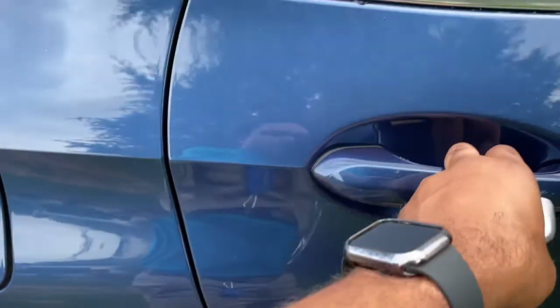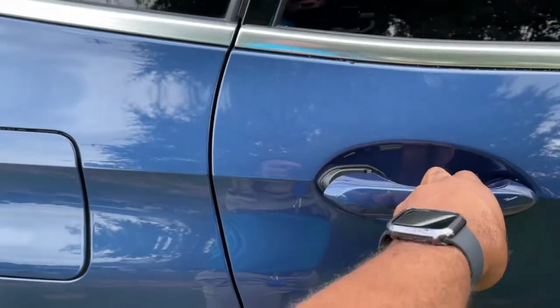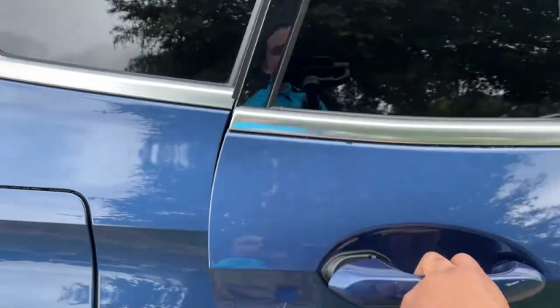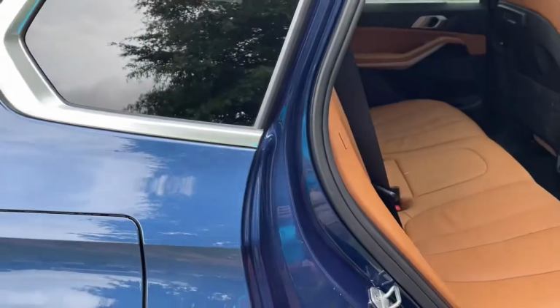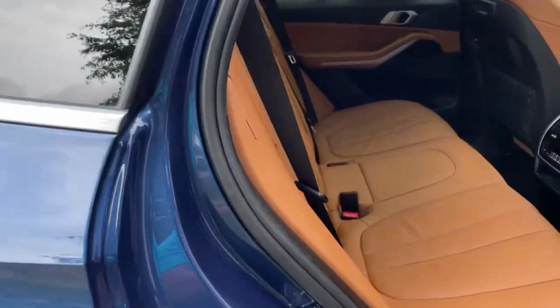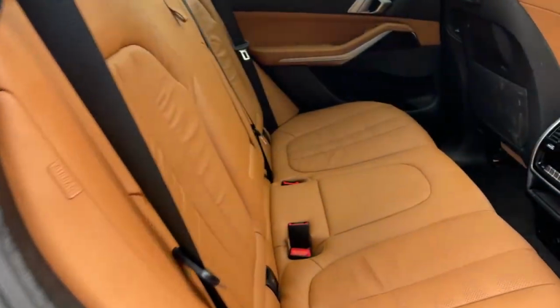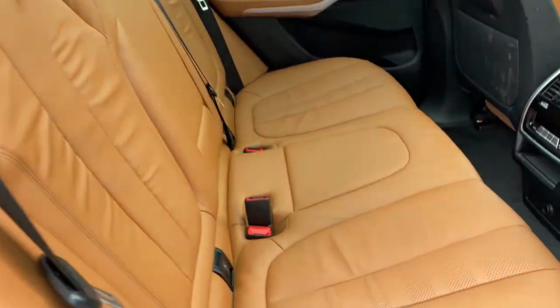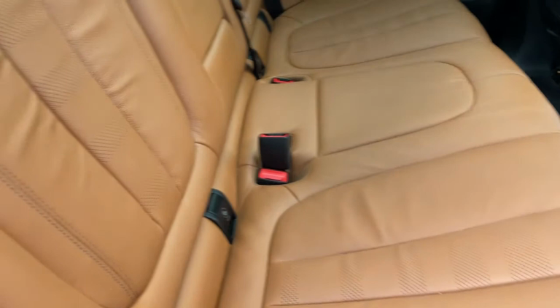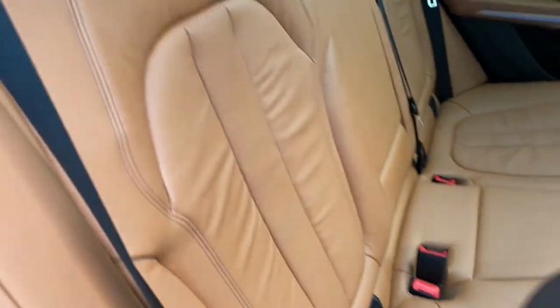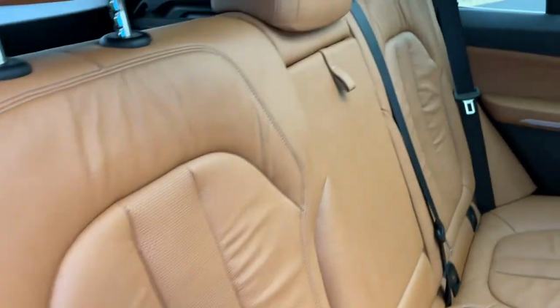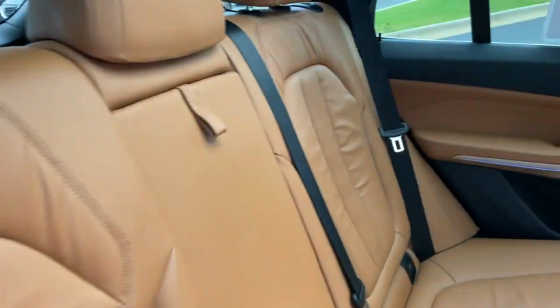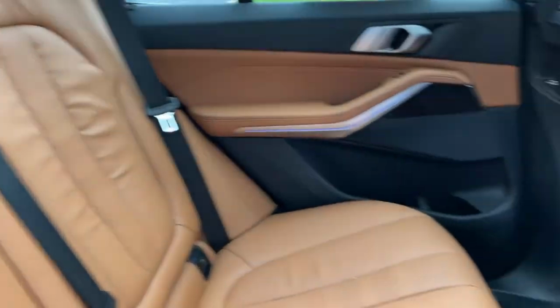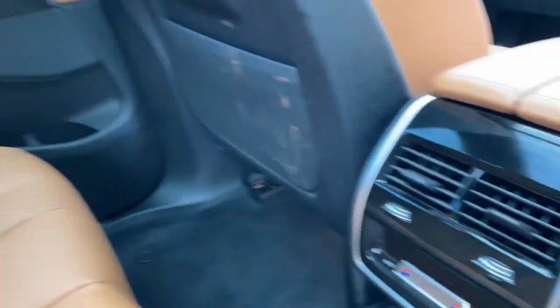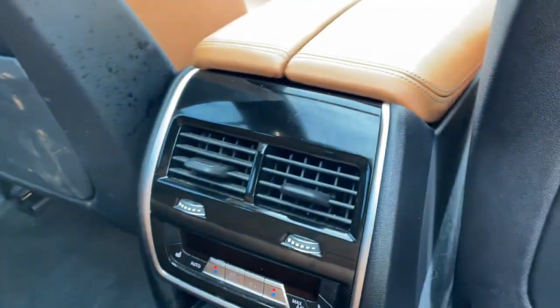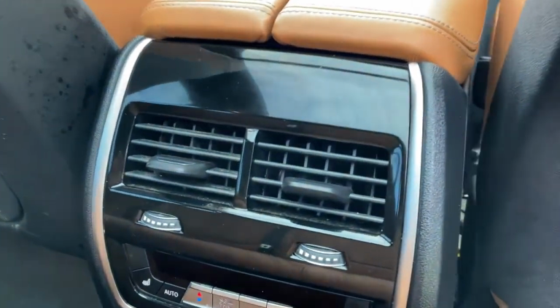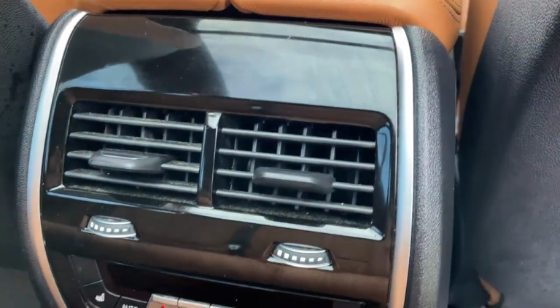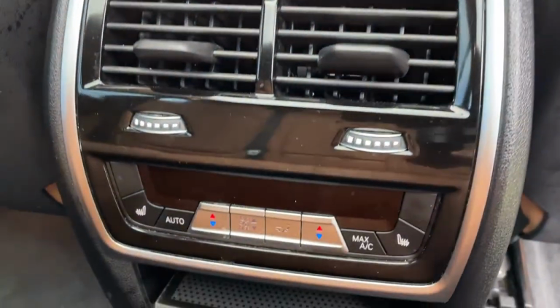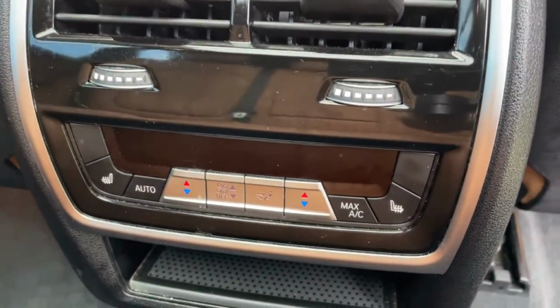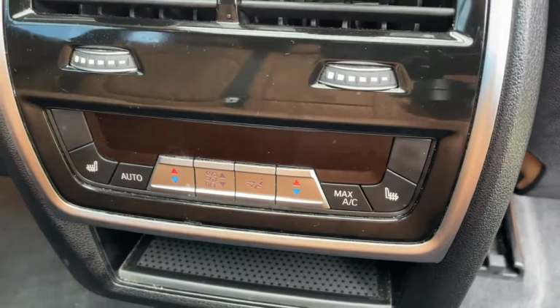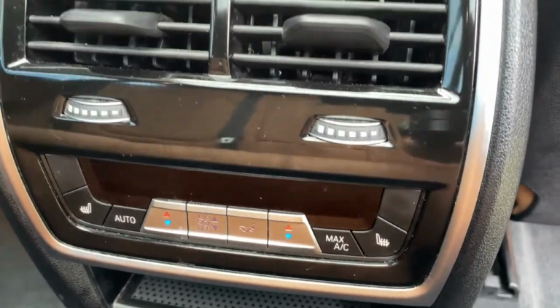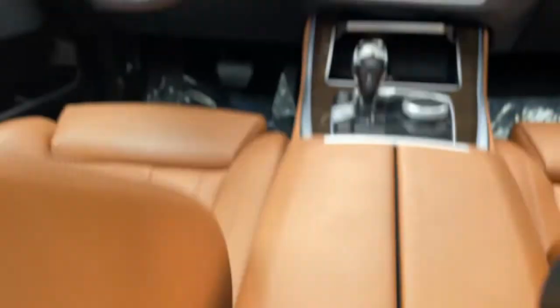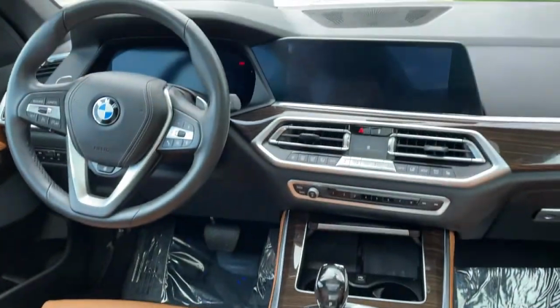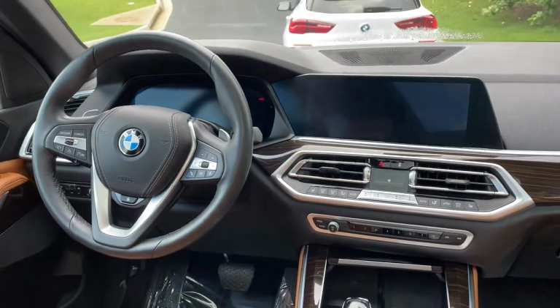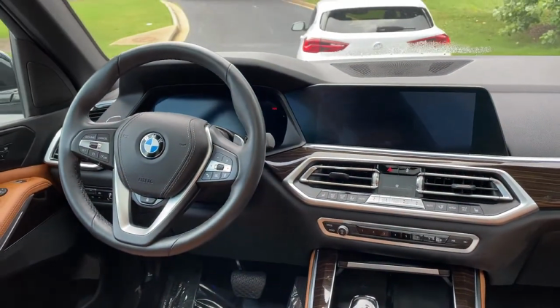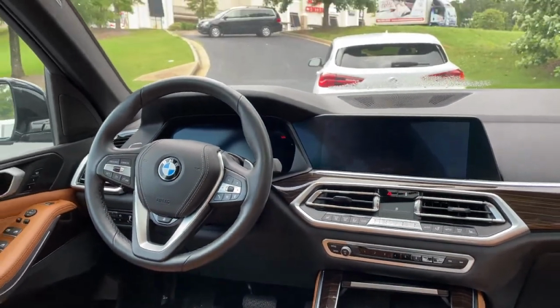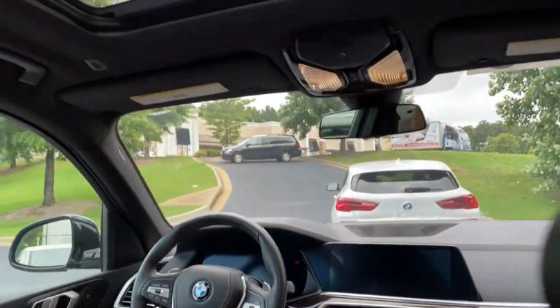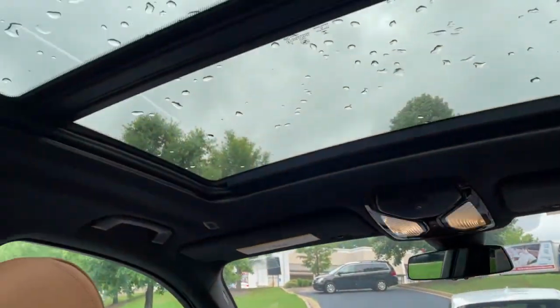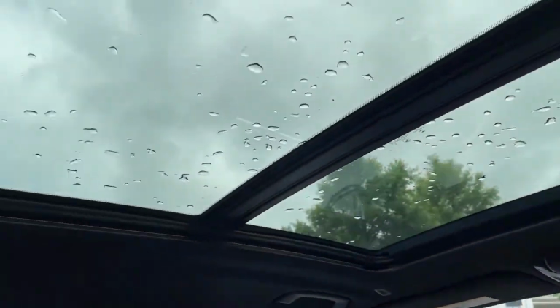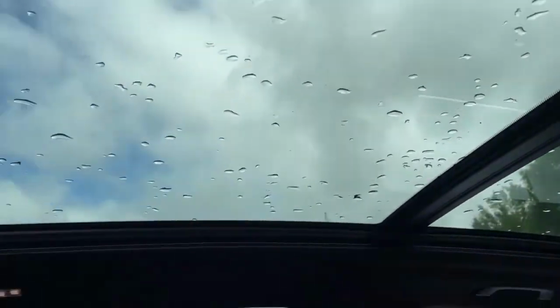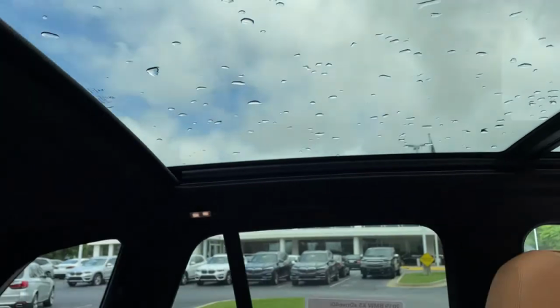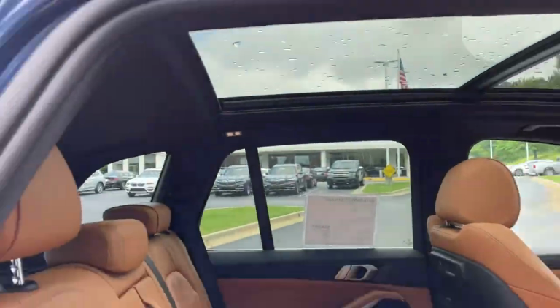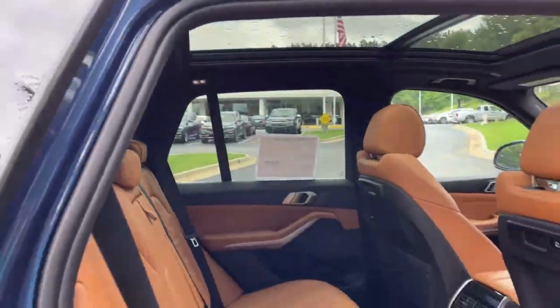Comfort access keyless entry for the vehicle with the beautiful Cognac leather interior. You've got ventilation here in the second row. You also have heated seats in the second row. And you've got your infotainment system up front with iDrive 7. And then your panoramic moonroof.